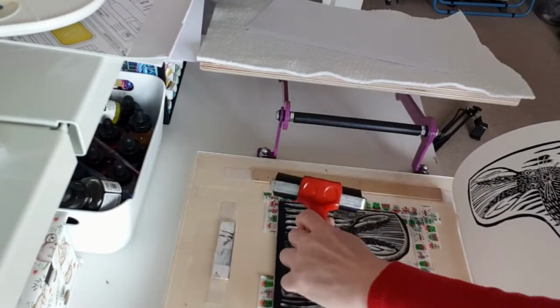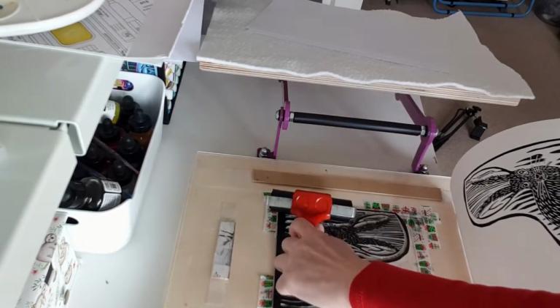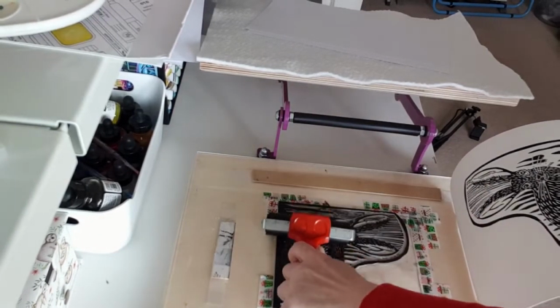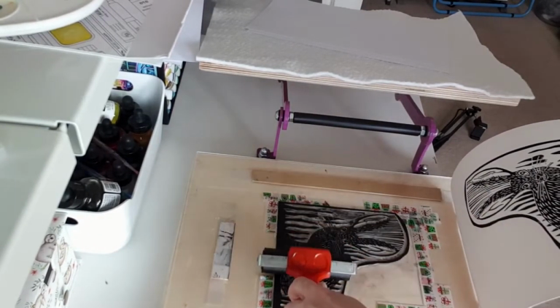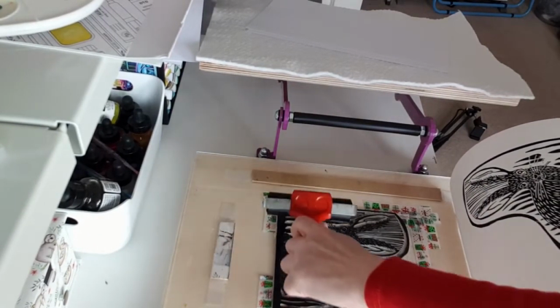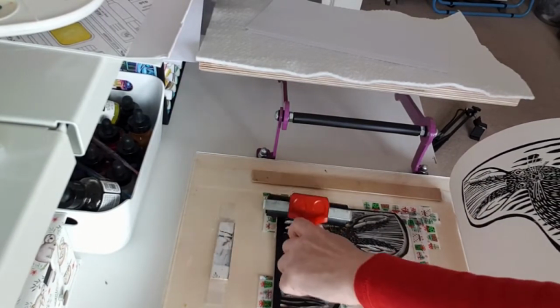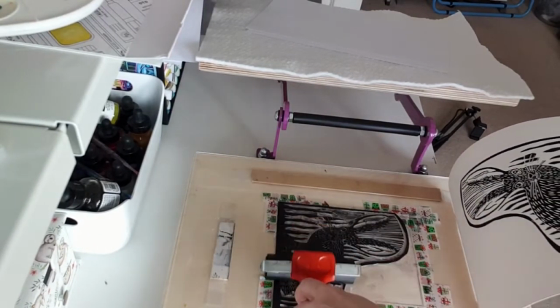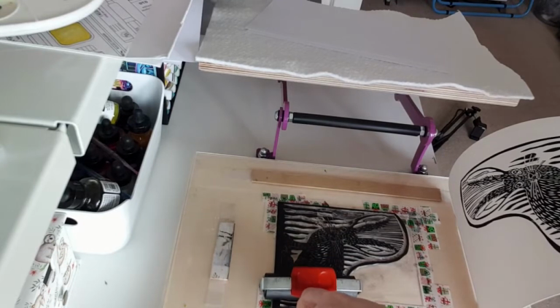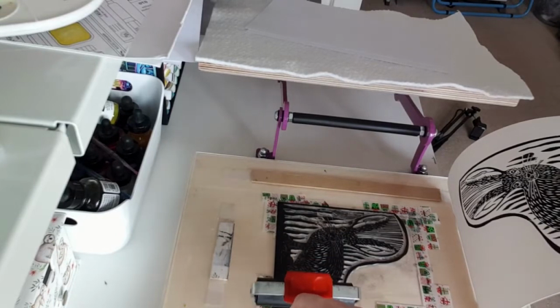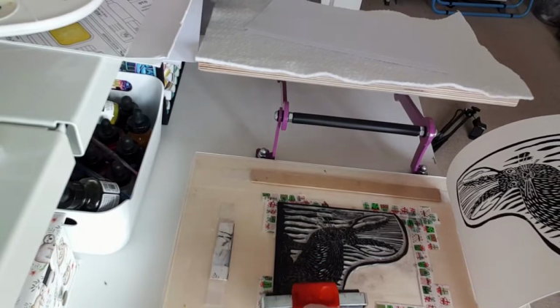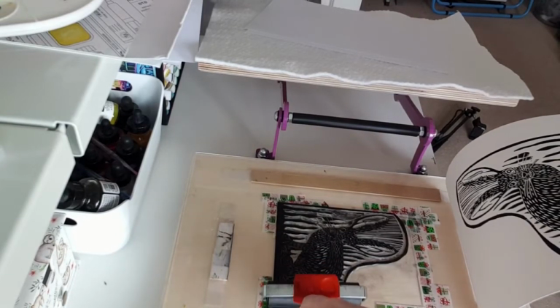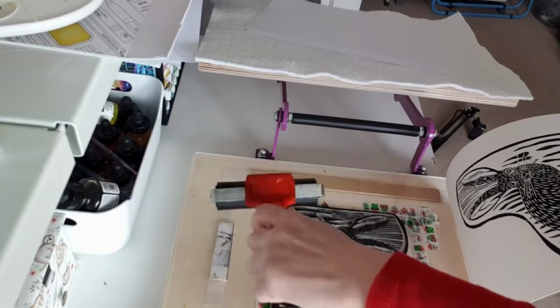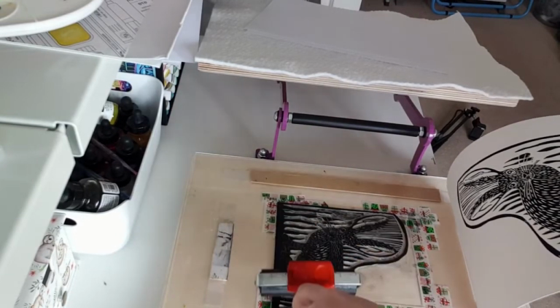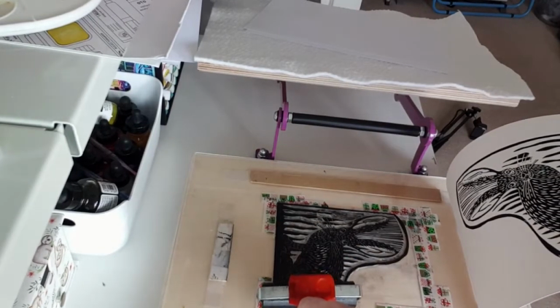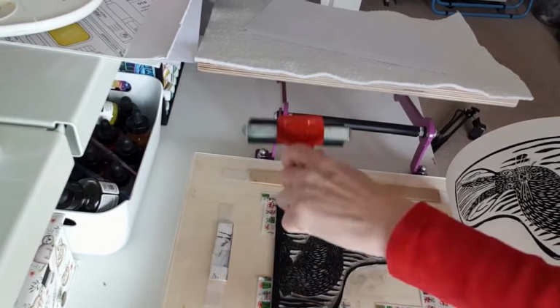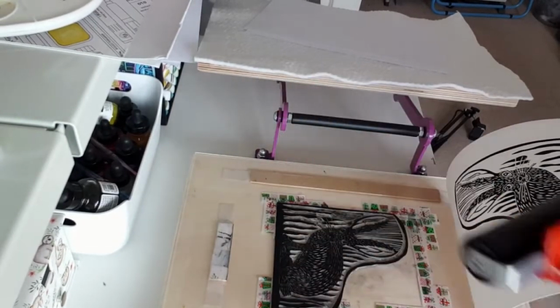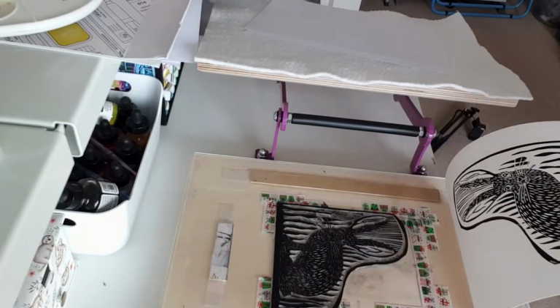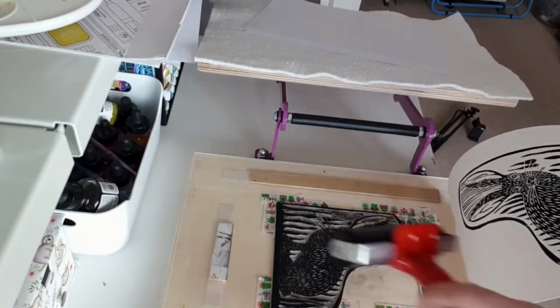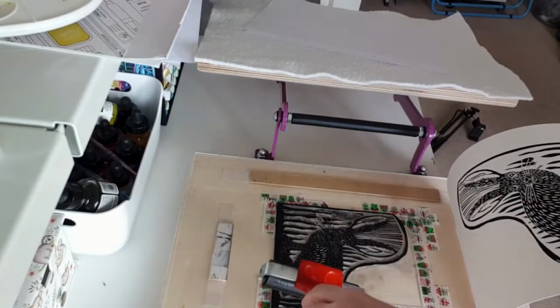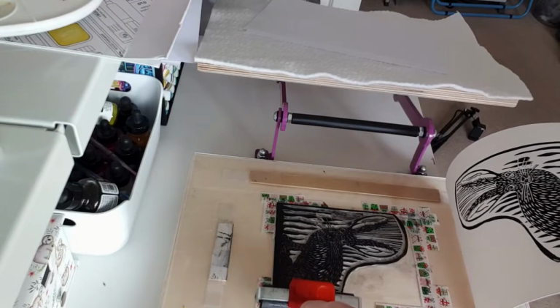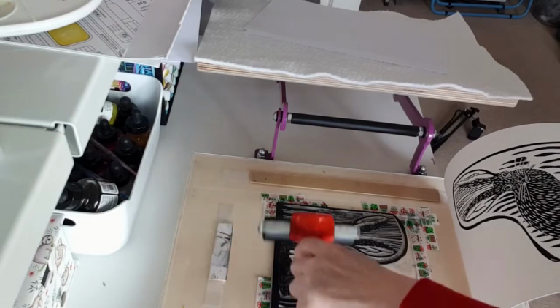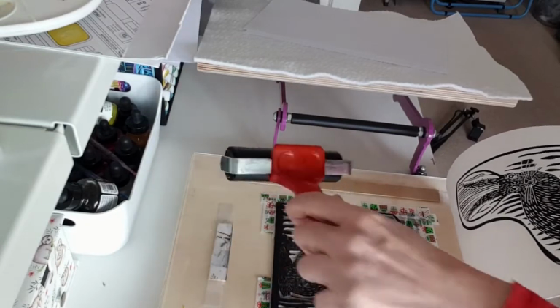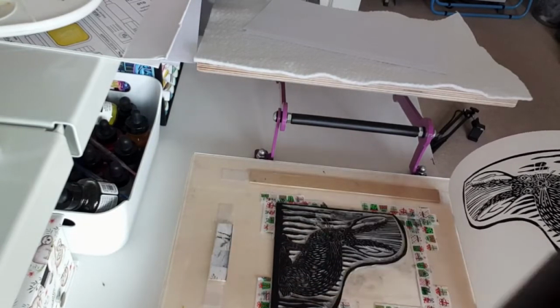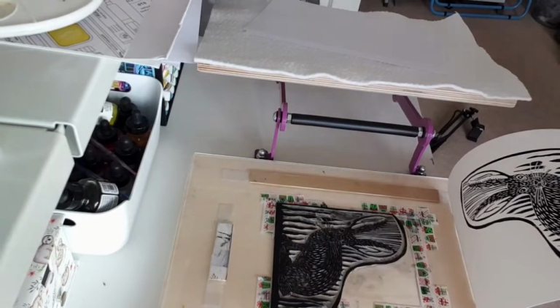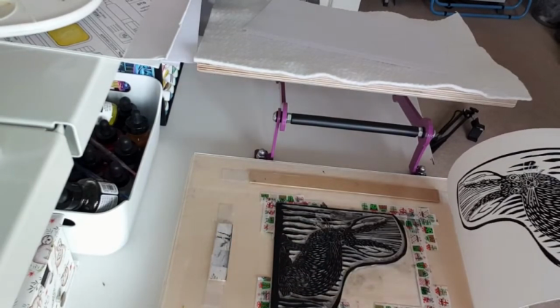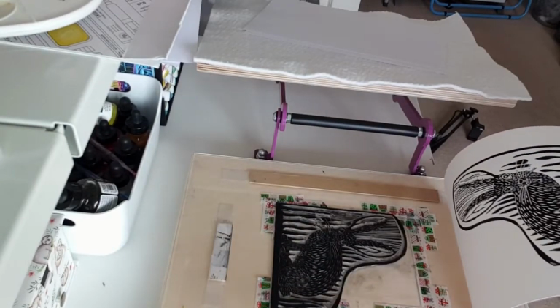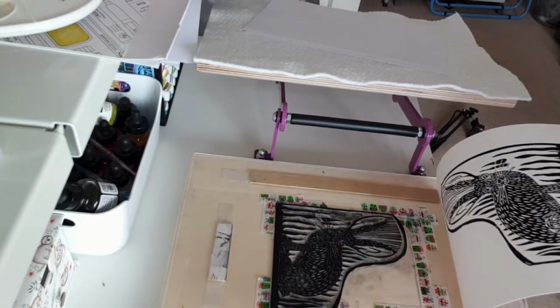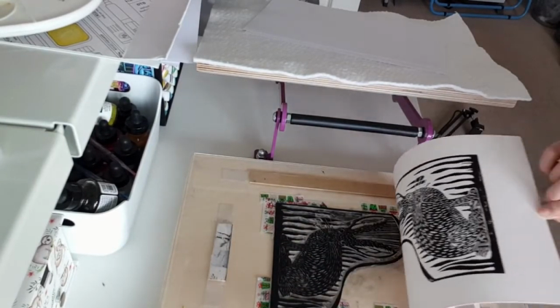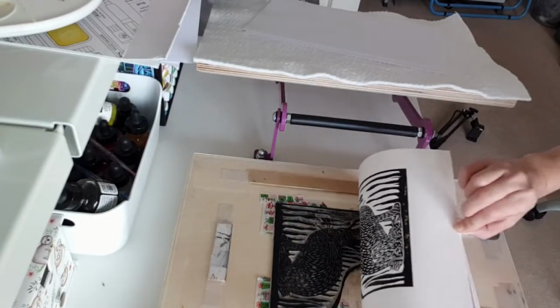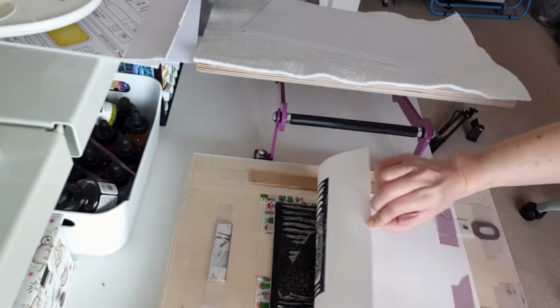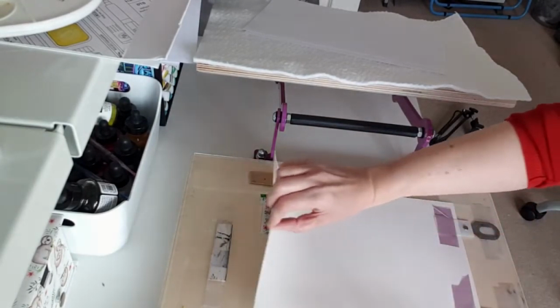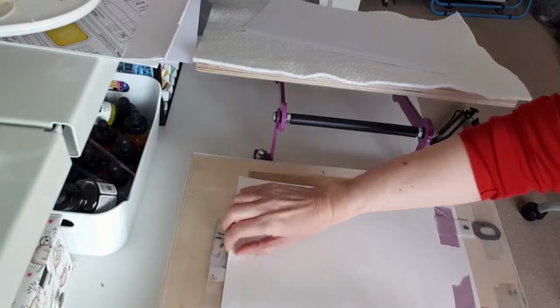I started this hare block last year and thought now in the run-up to Easter it was time to finish and print it. This block is a soft cut by SD and I don't think I will buy them again as they are a bit tricky to carve and also take a while to ink up.